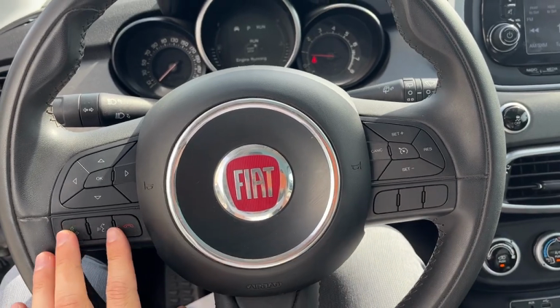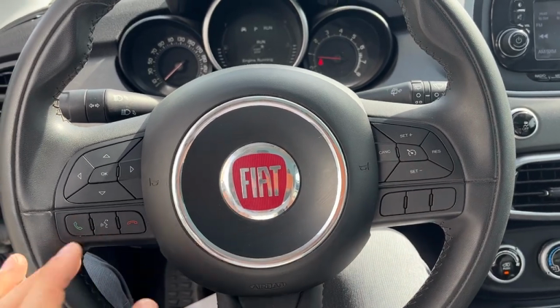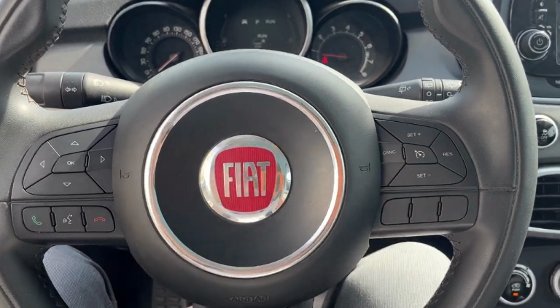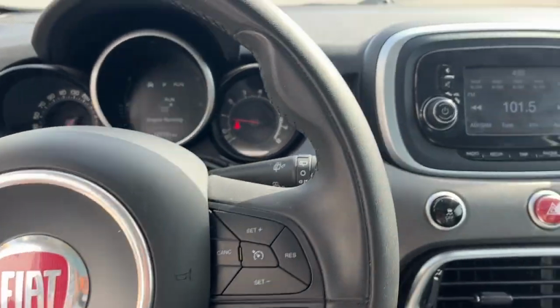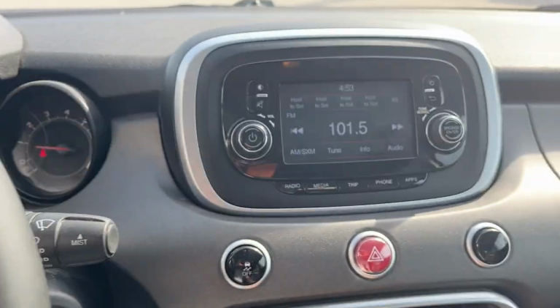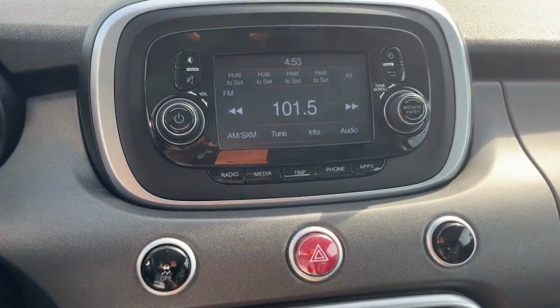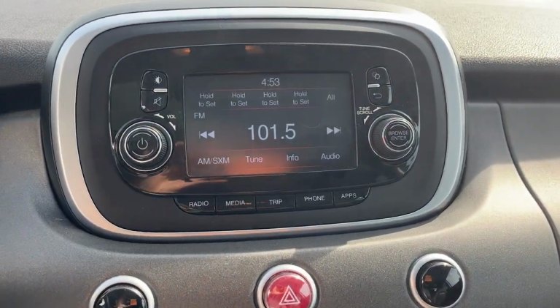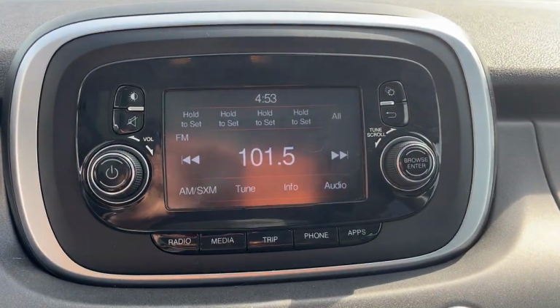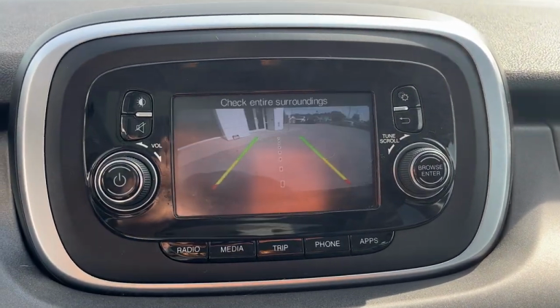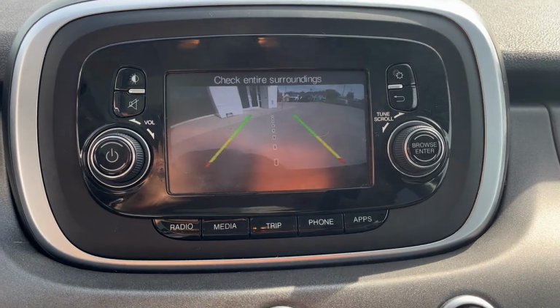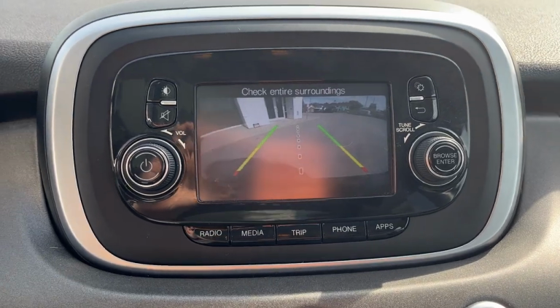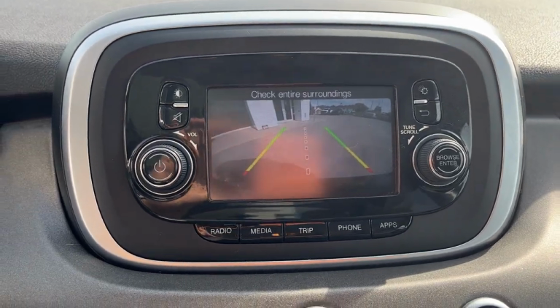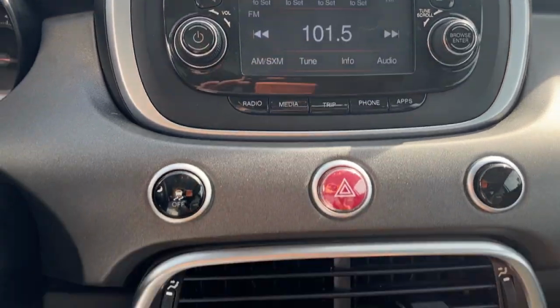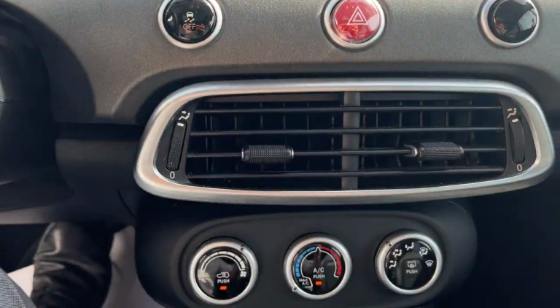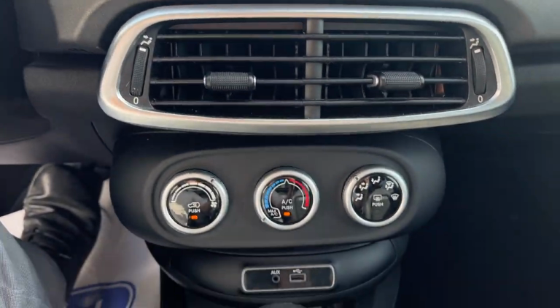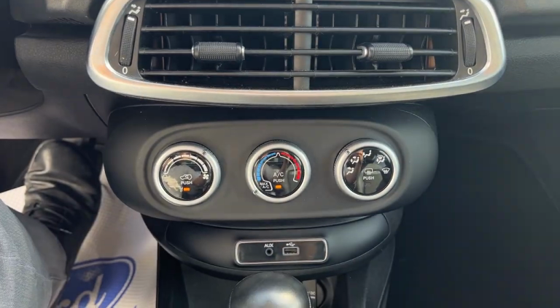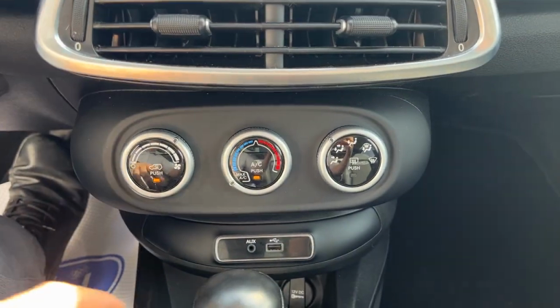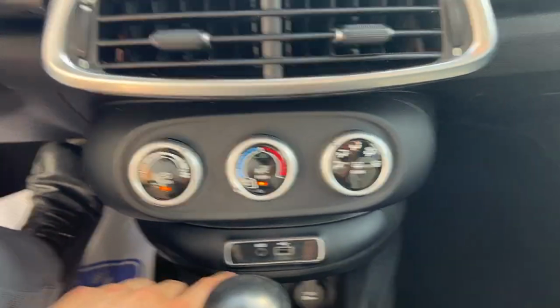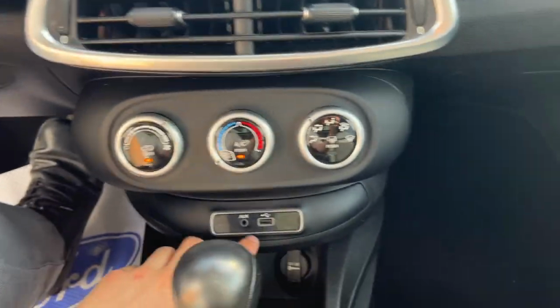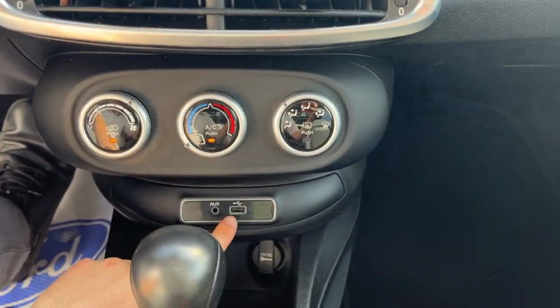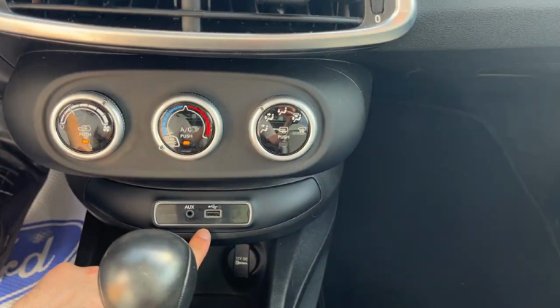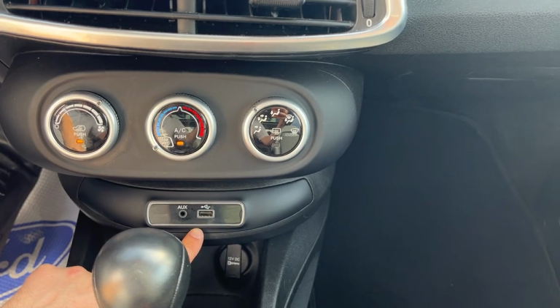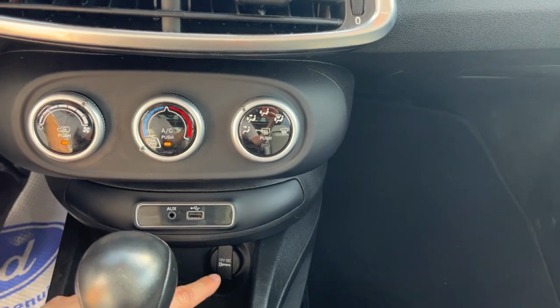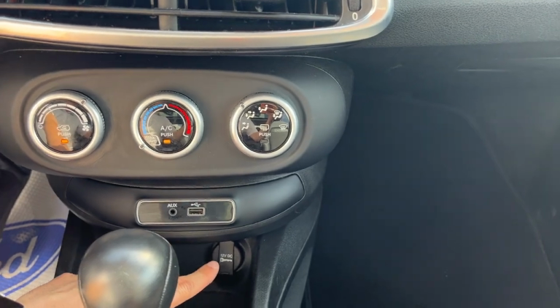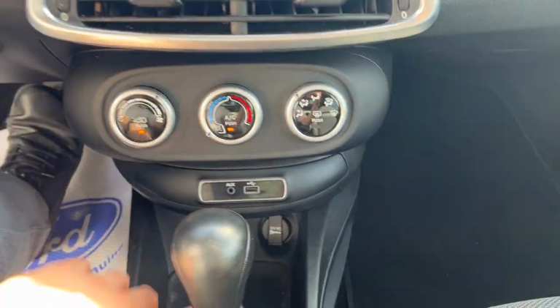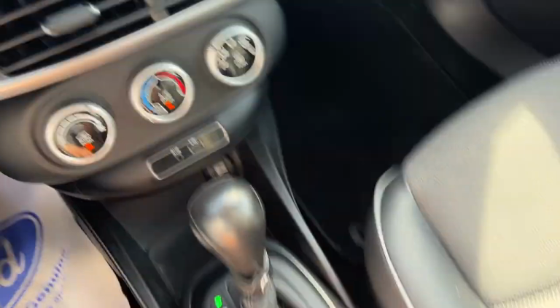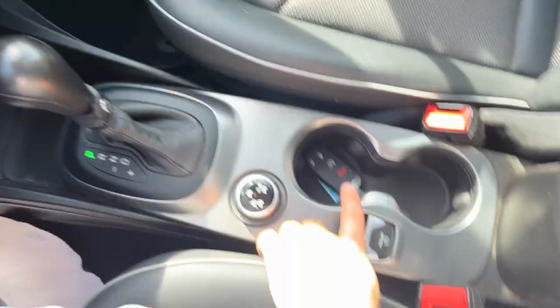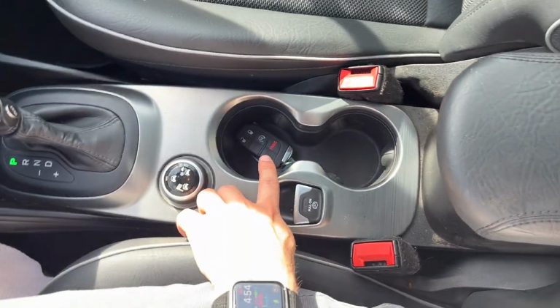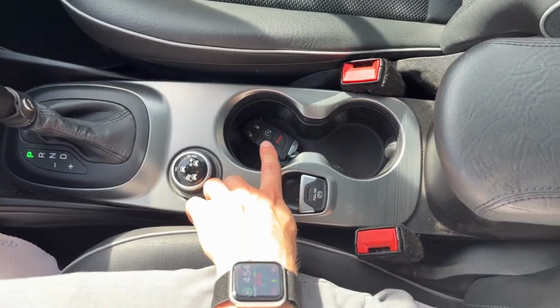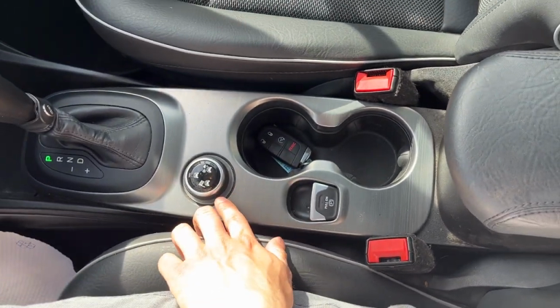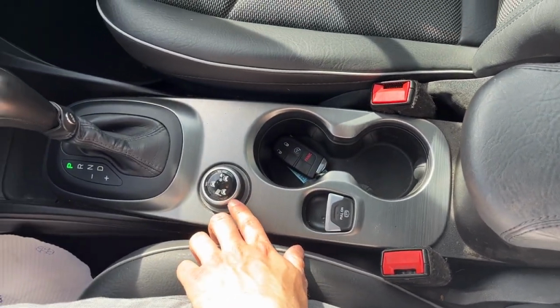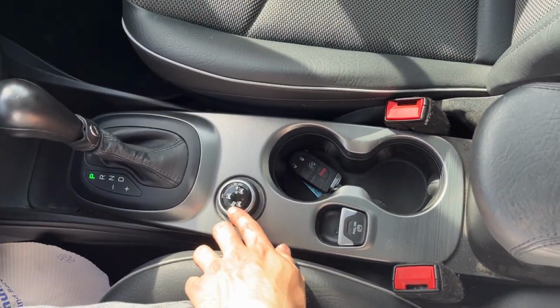You also have Bluetooth on this vehicle. As I pop it in reverse, there's your reverse camera. You have your AC controls down here — the AC blows nice and cold — and then you also have your USB port, your 12-volt power, and remote start on the key fob.